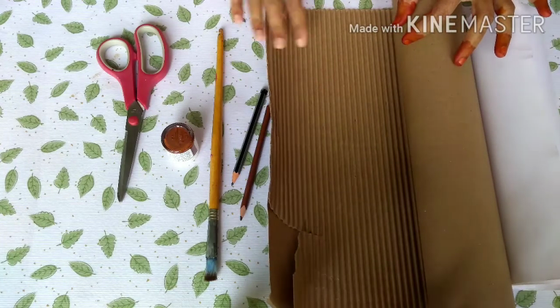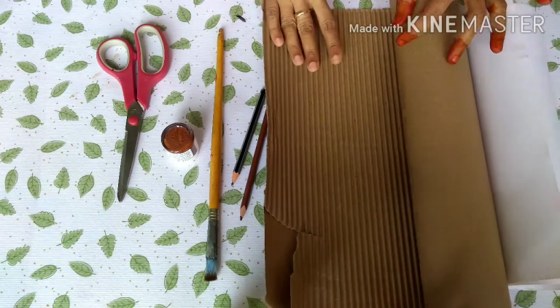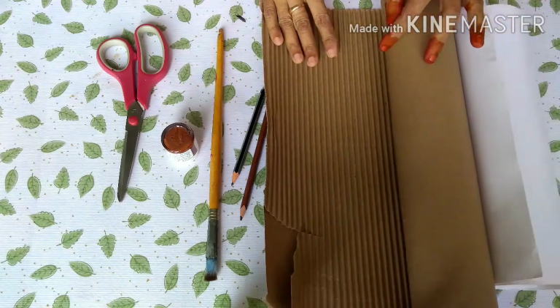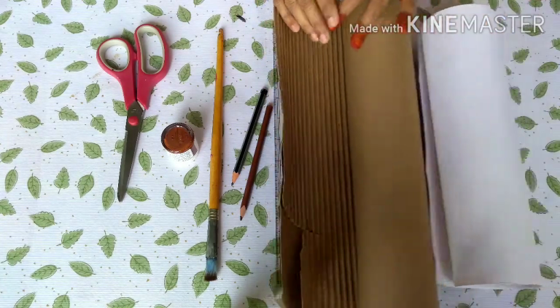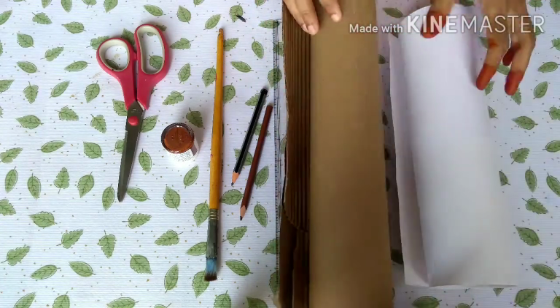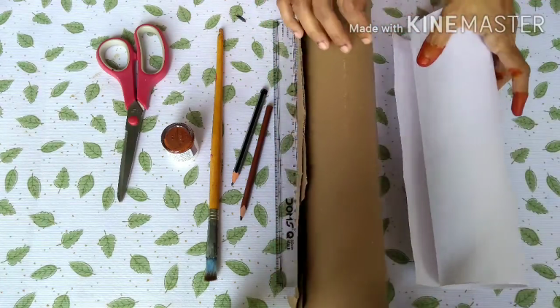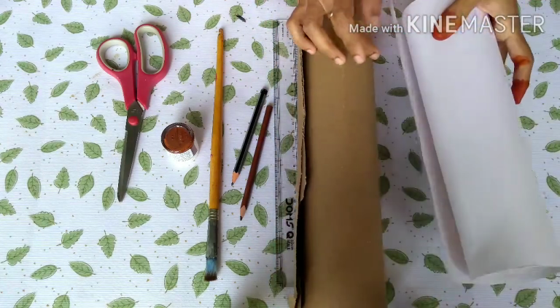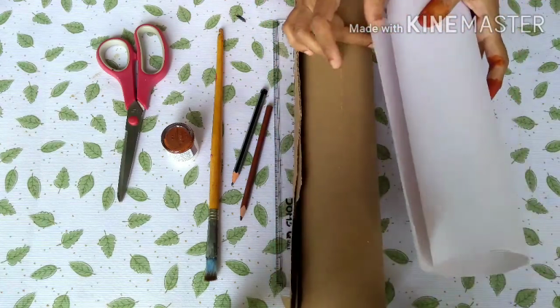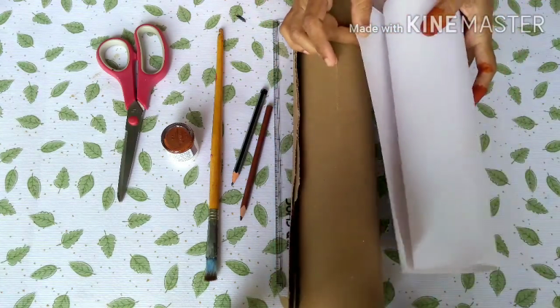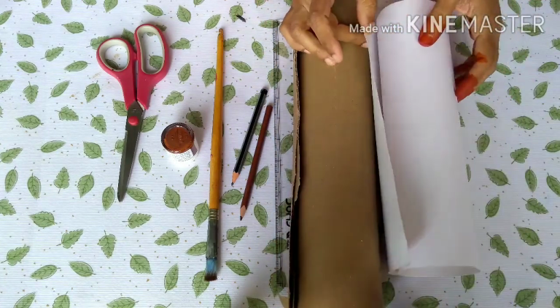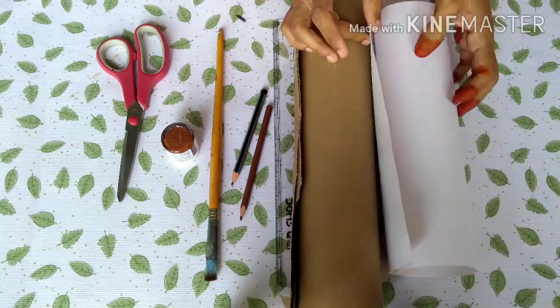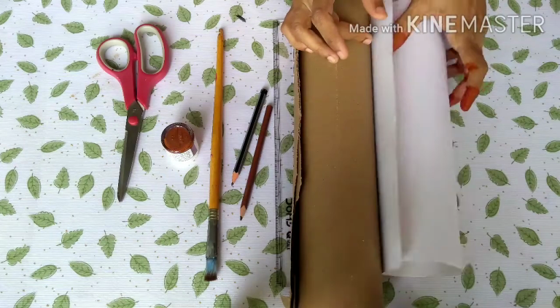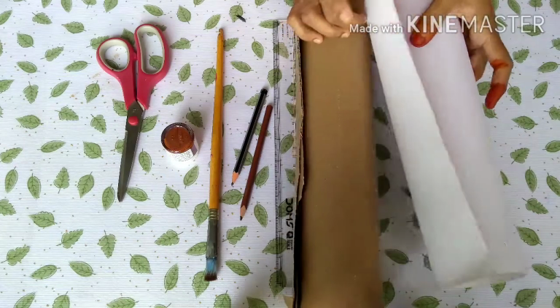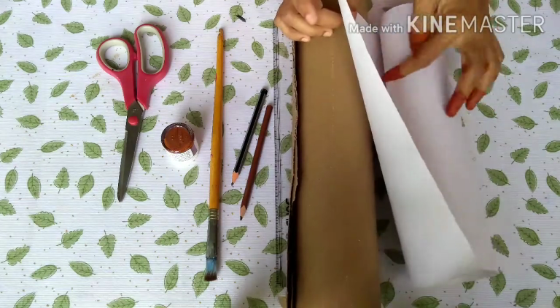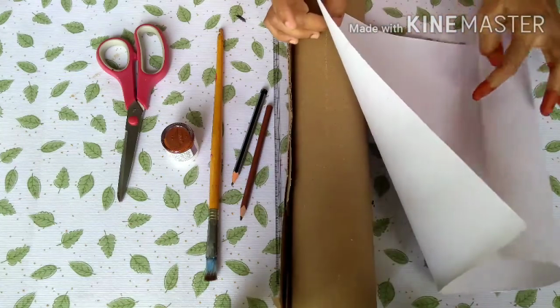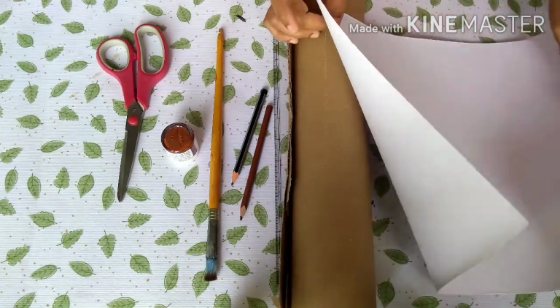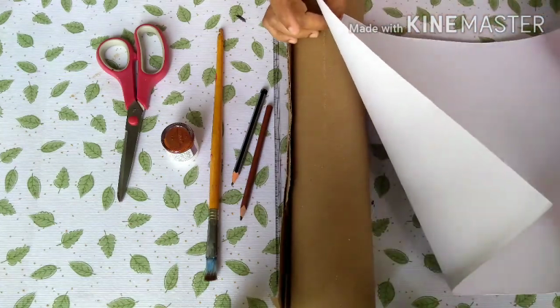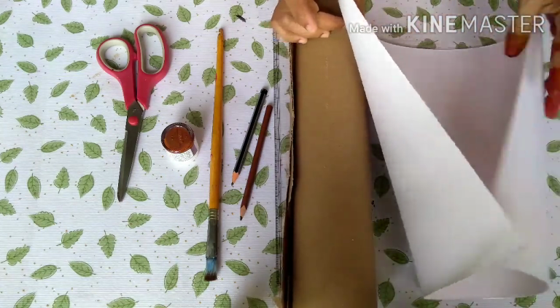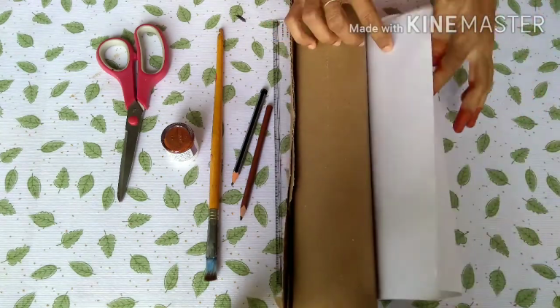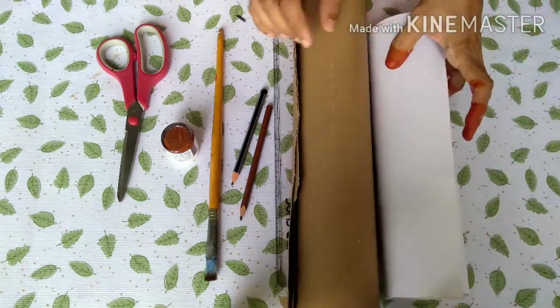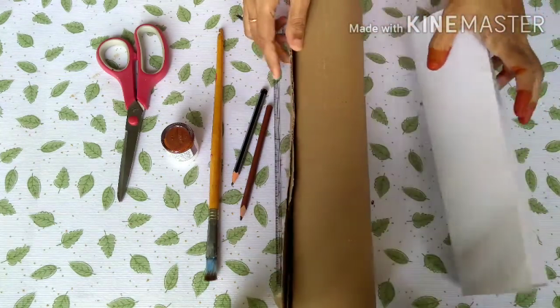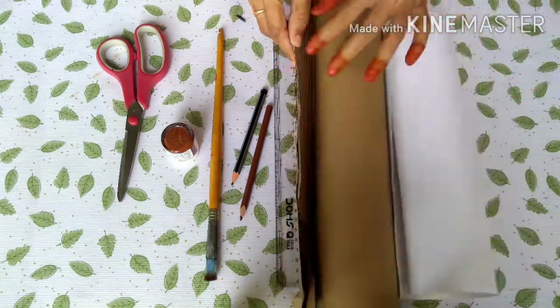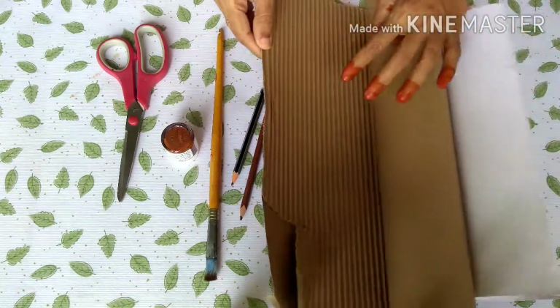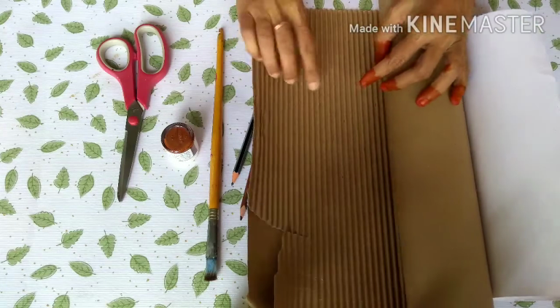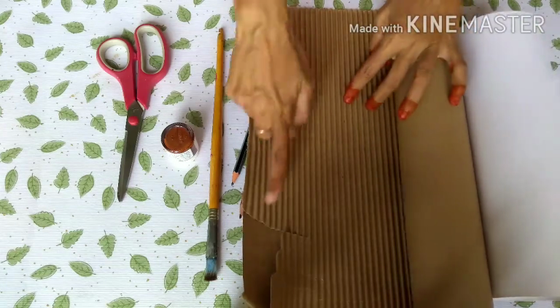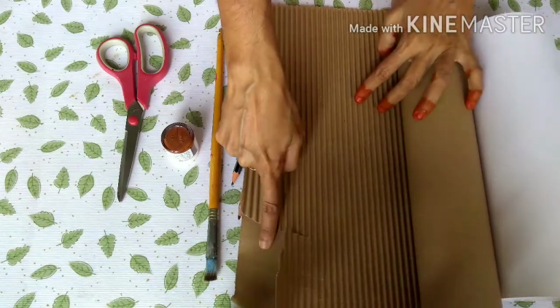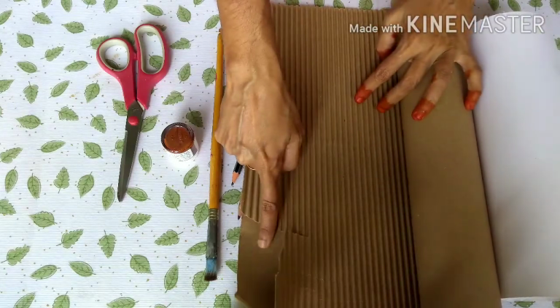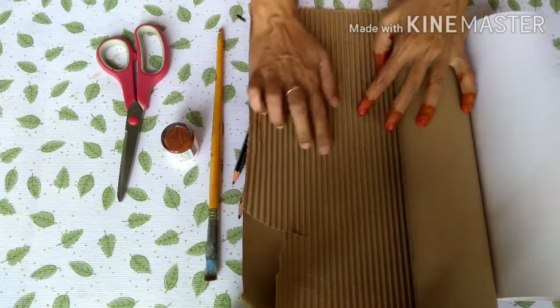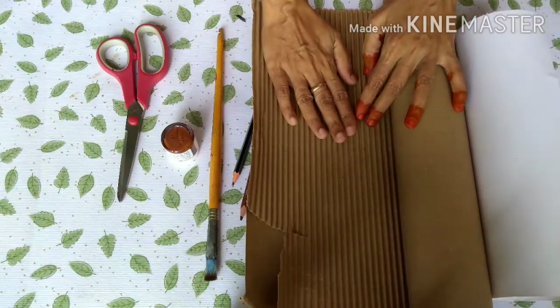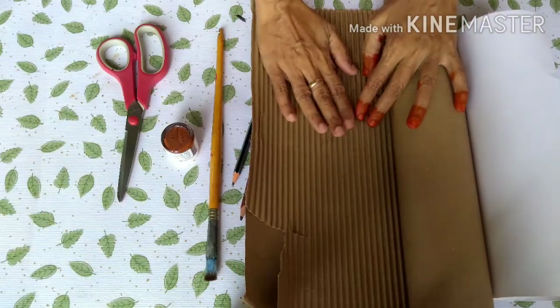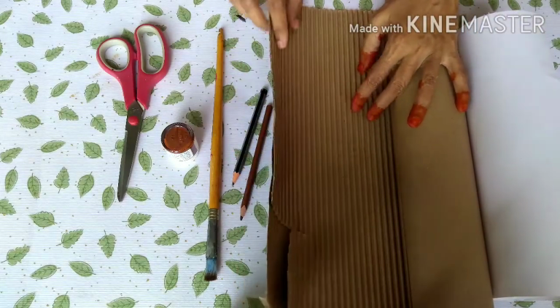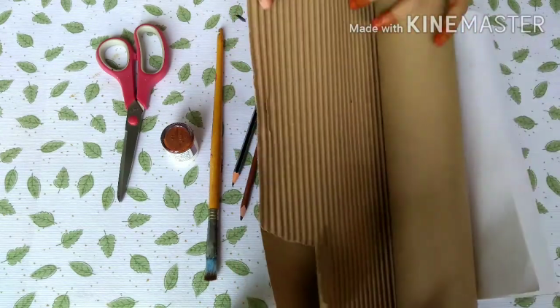We will use the movers to make the shape. We are going to cut the white chart. We will use plain brown paper.